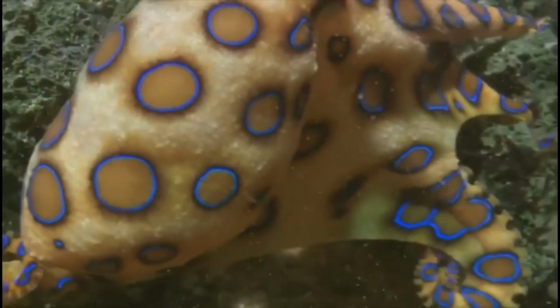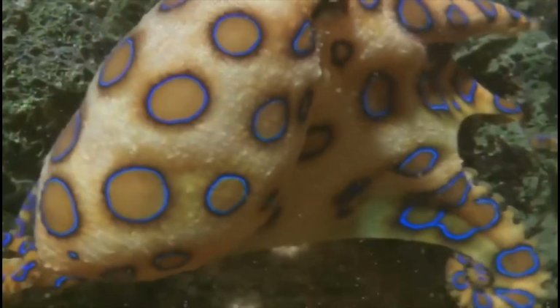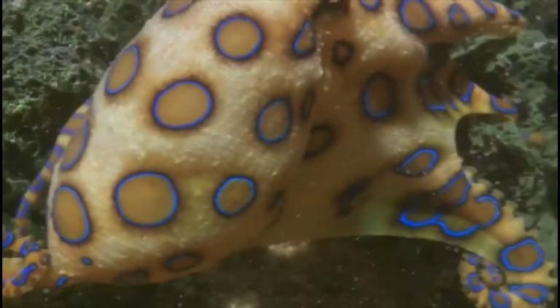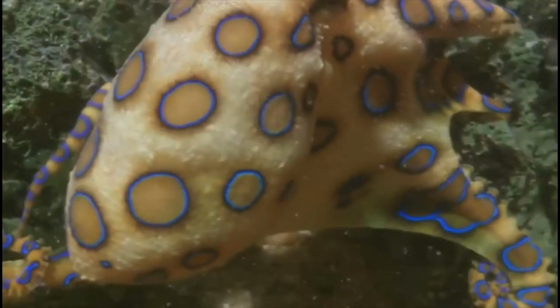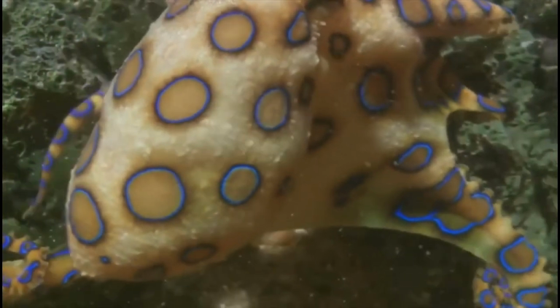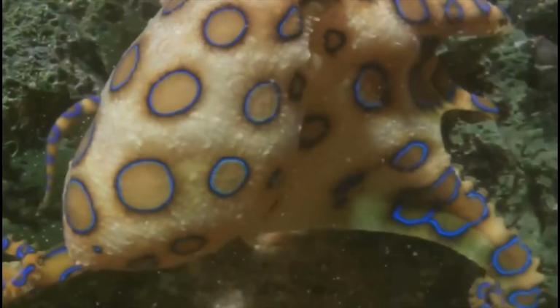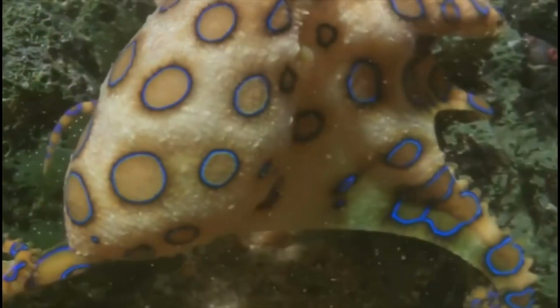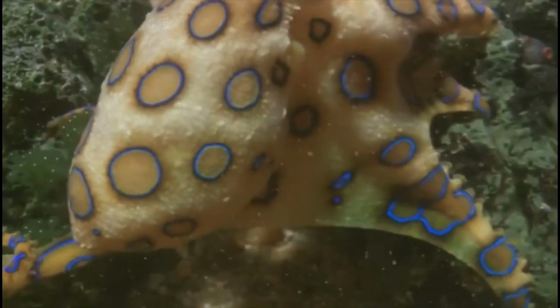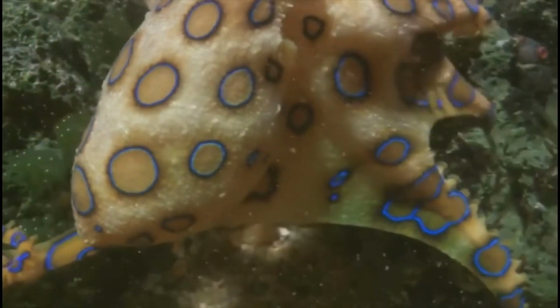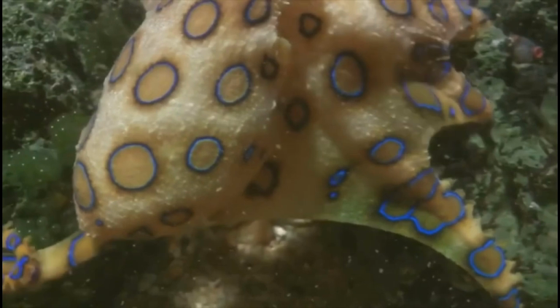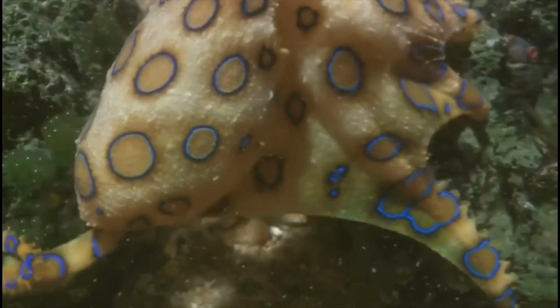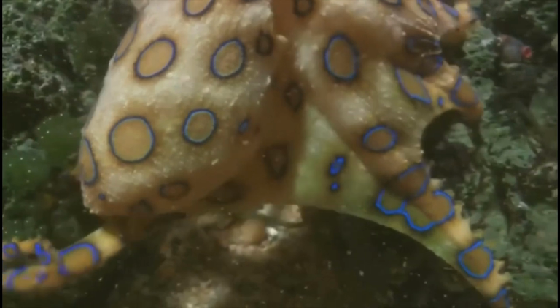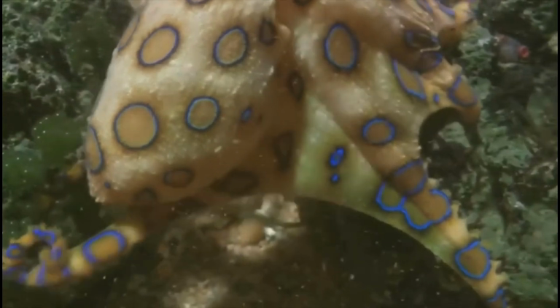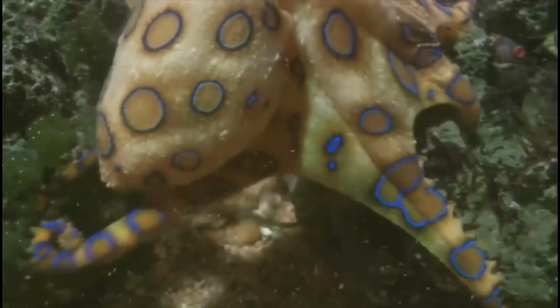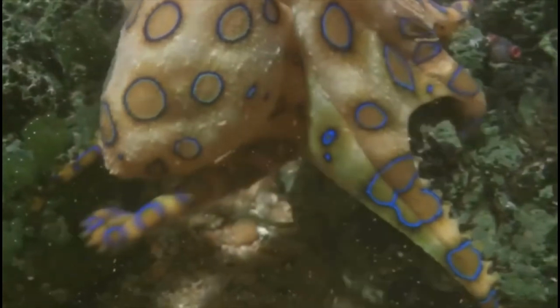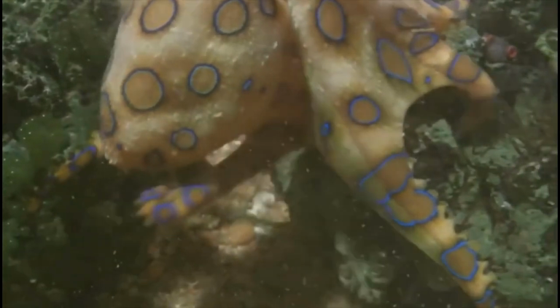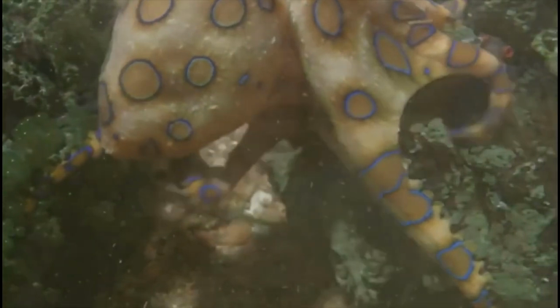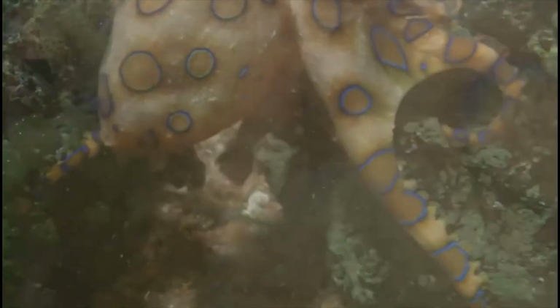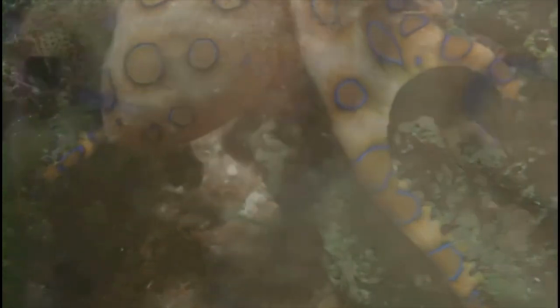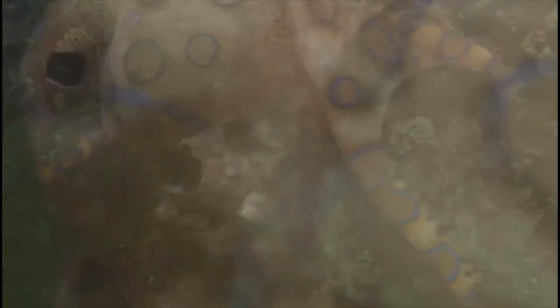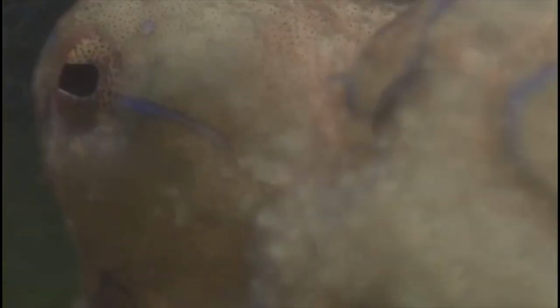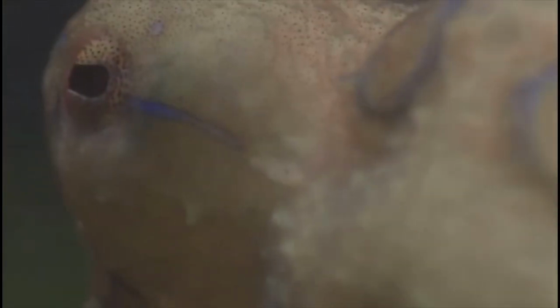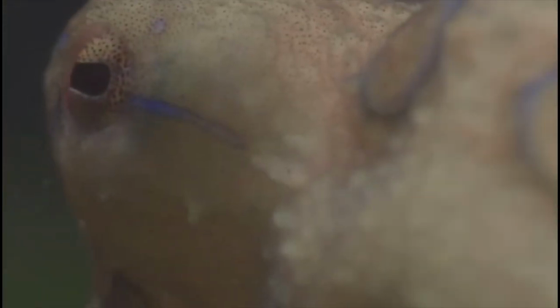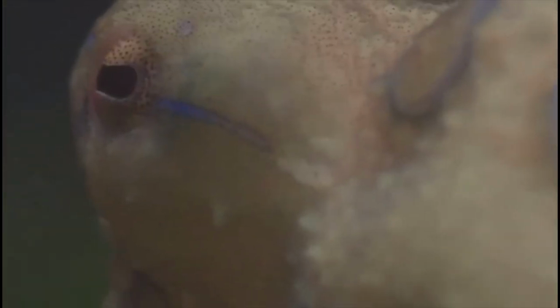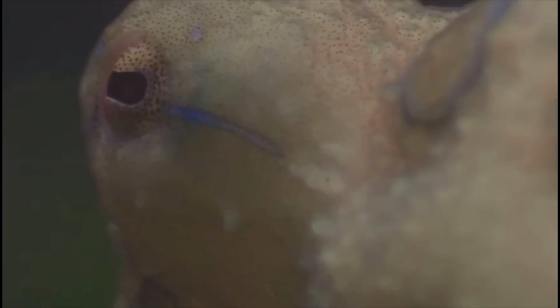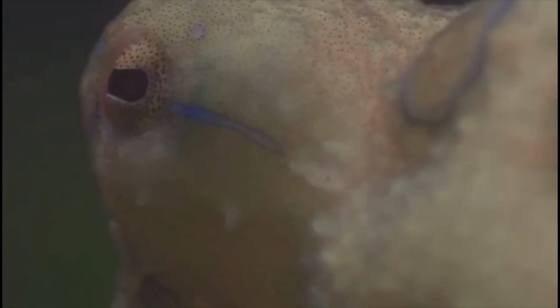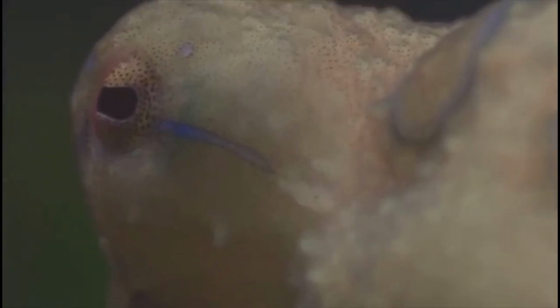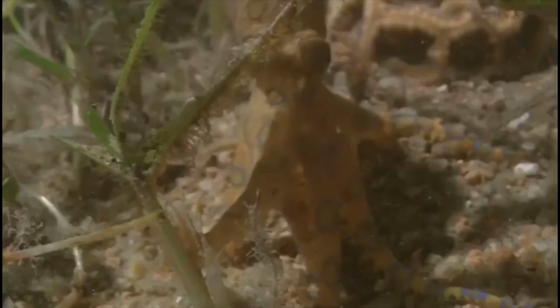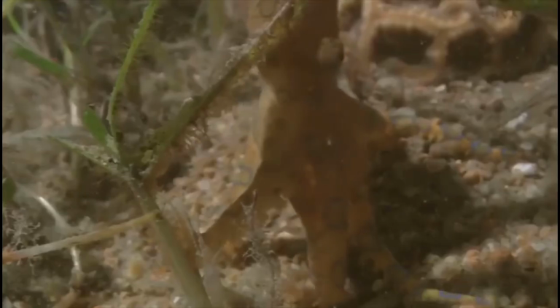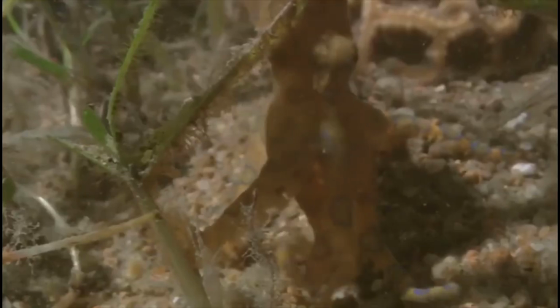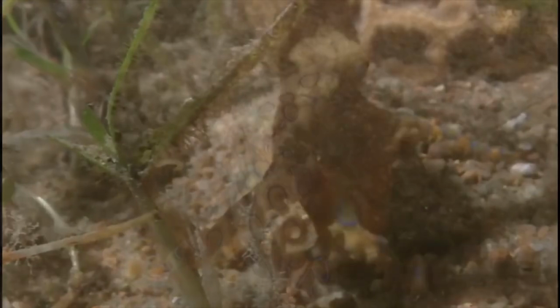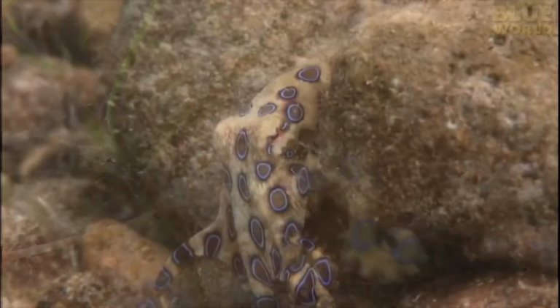They live in shallow water and rock pools, and they are found in the West Pacific or the Indian Oceans. They are usually found near Australia.